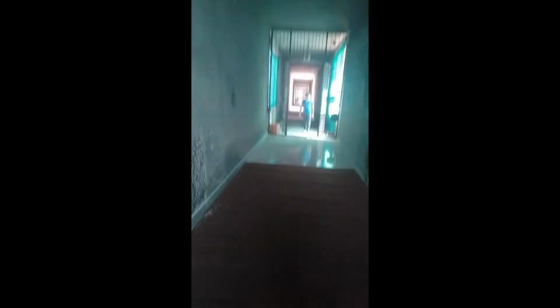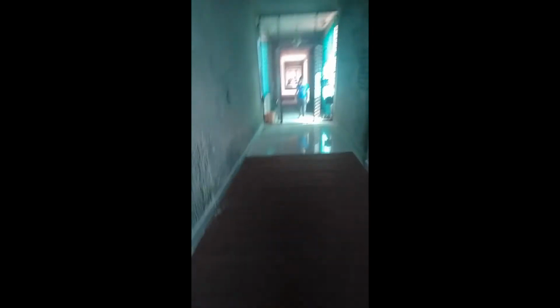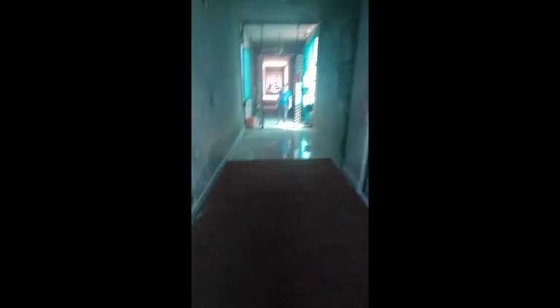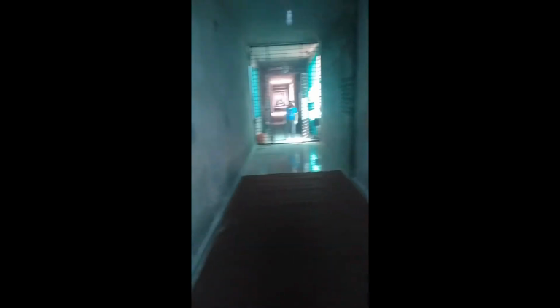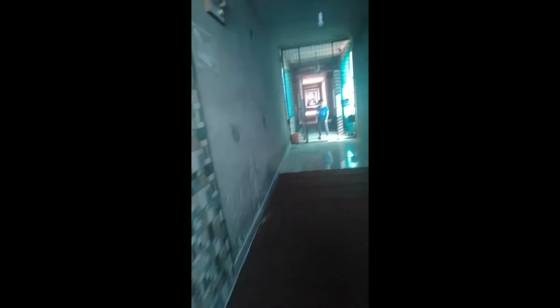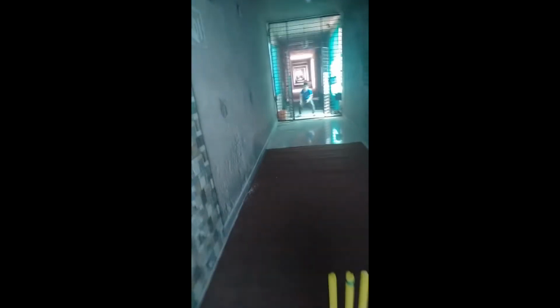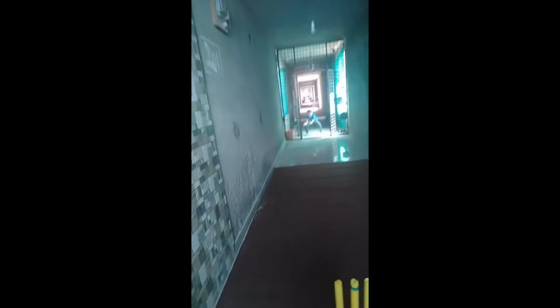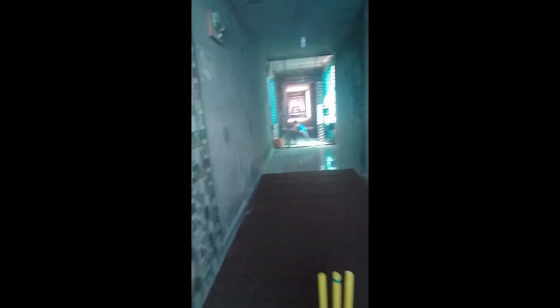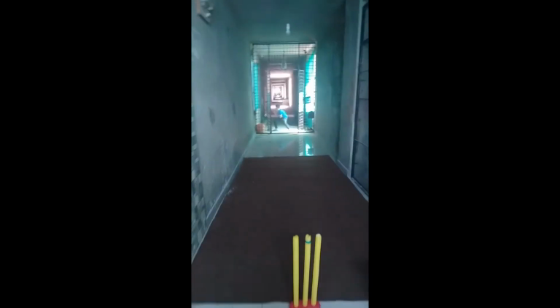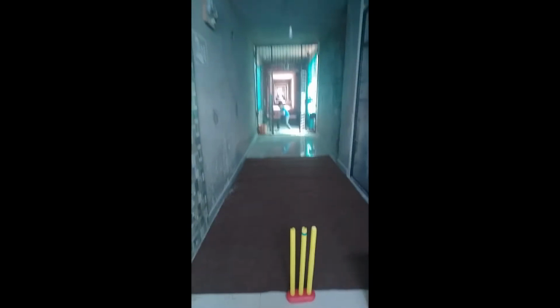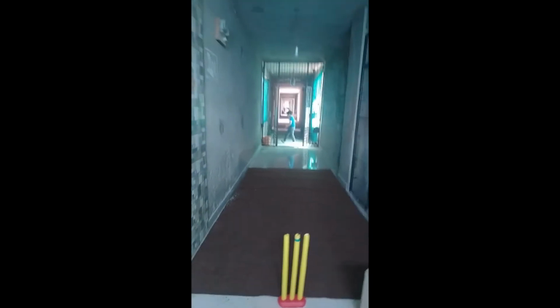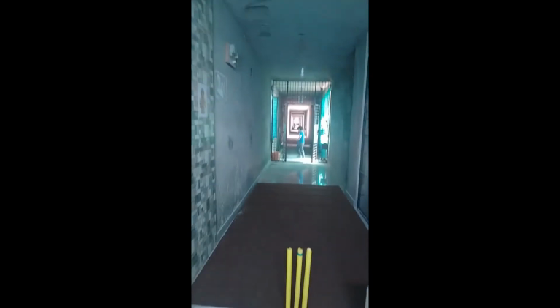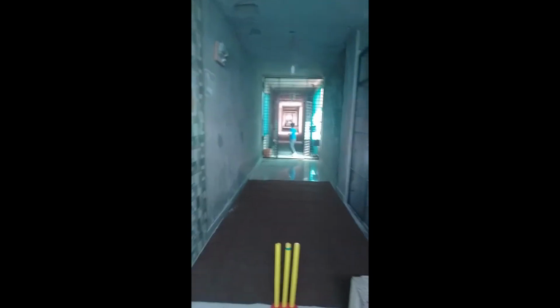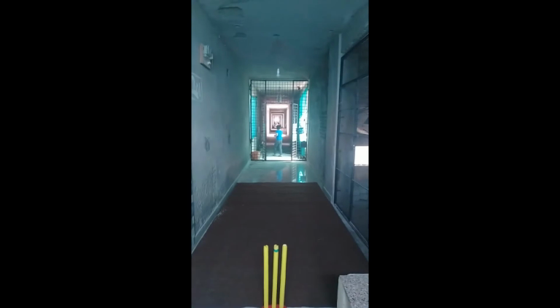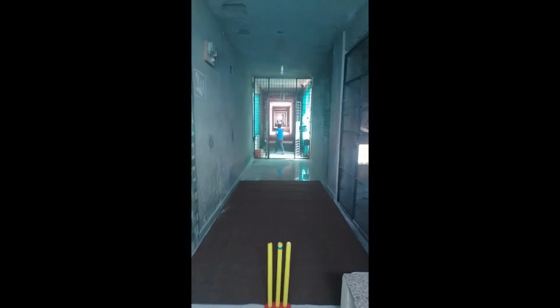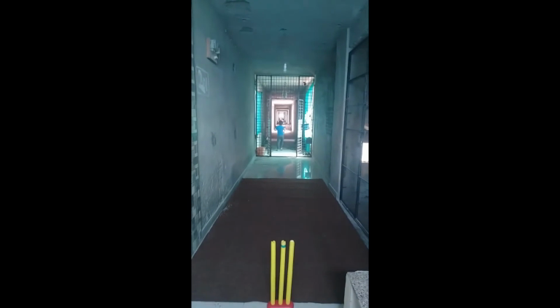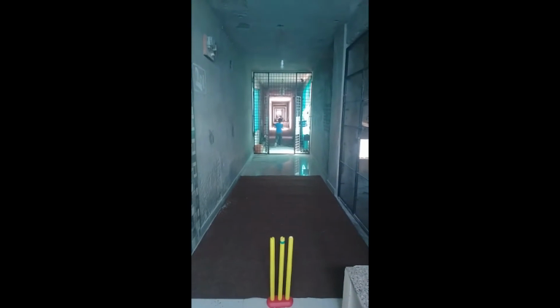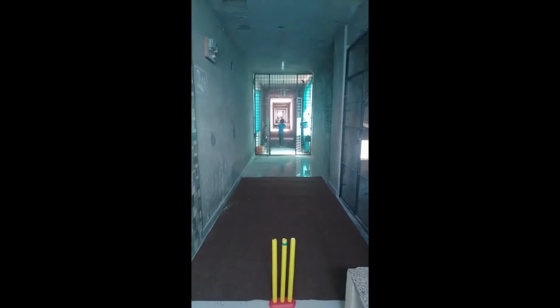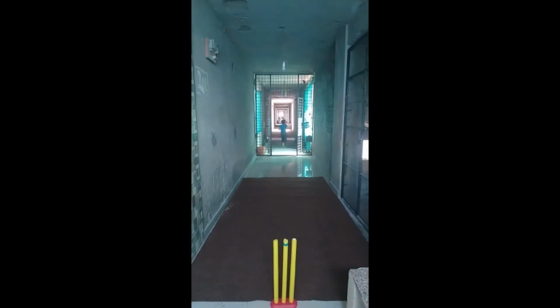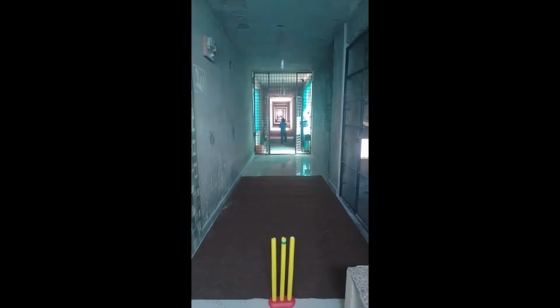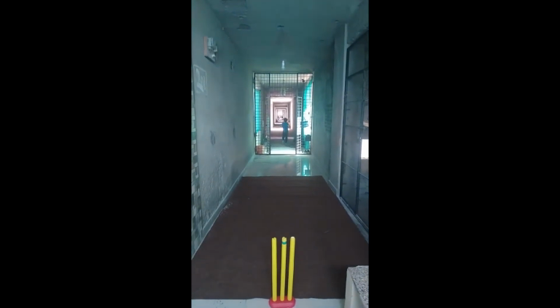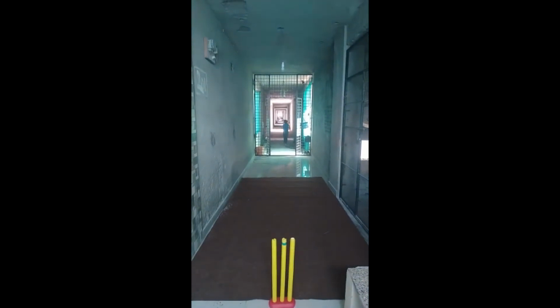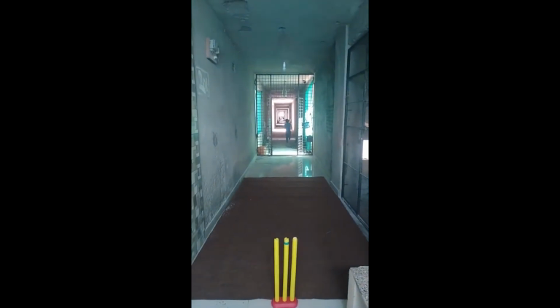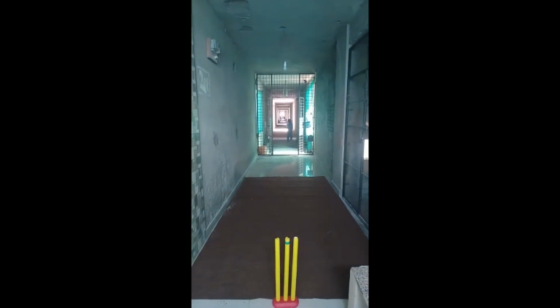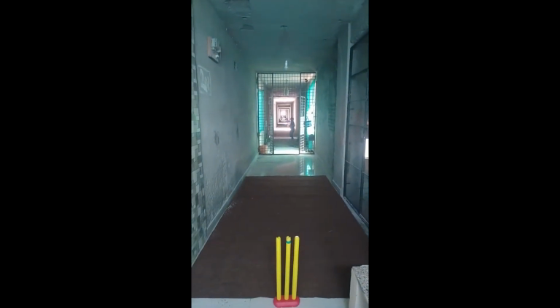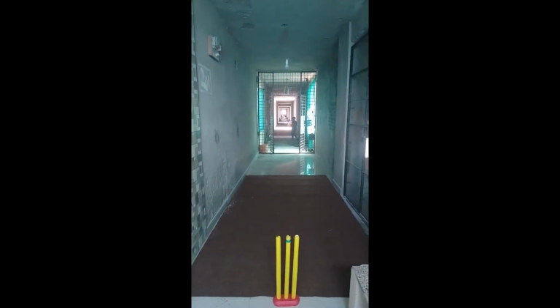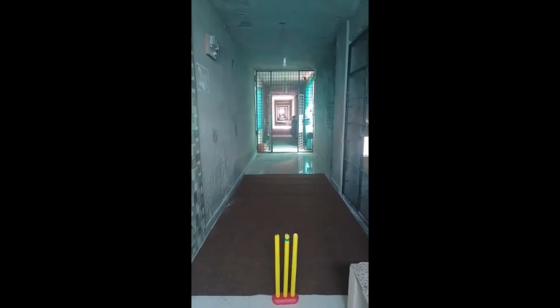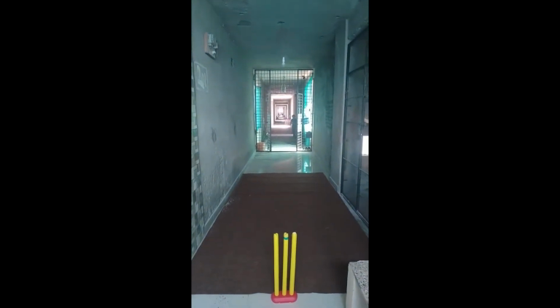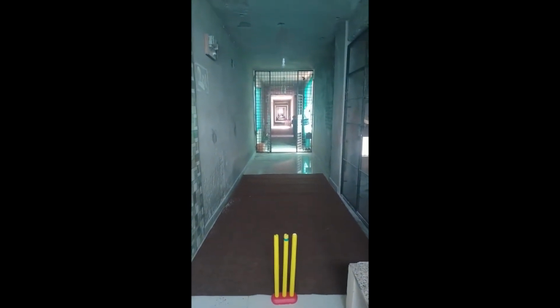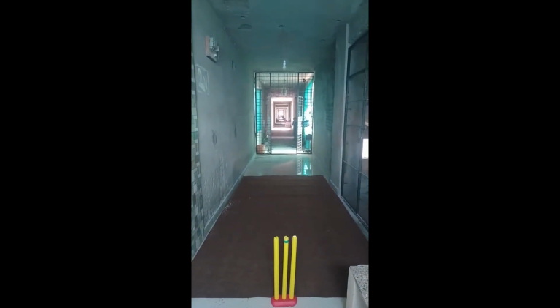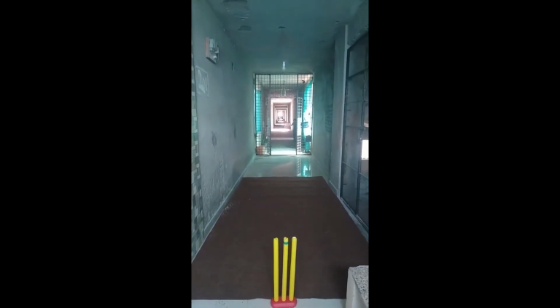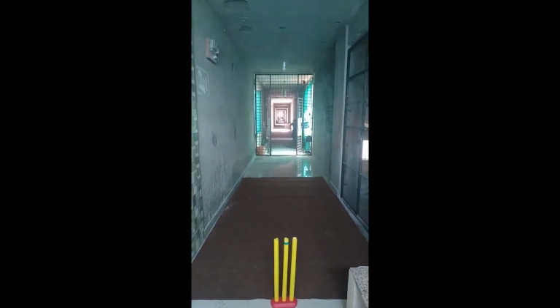Let's start the third ball. The third ball is the fast spin.